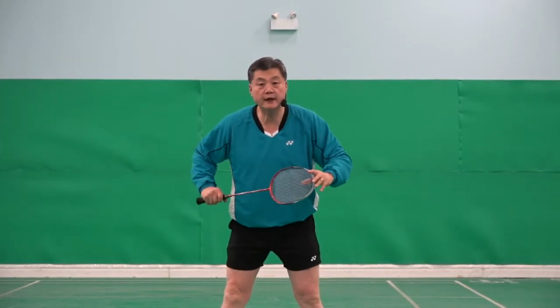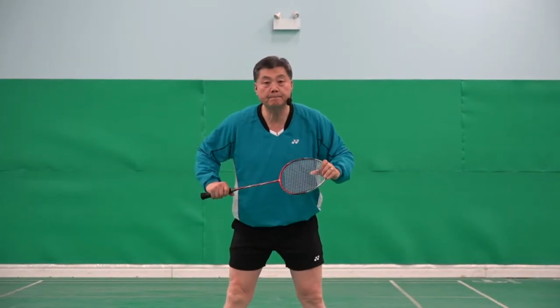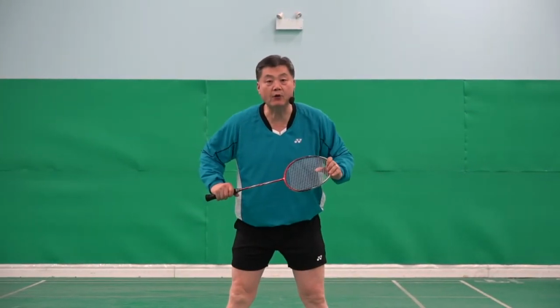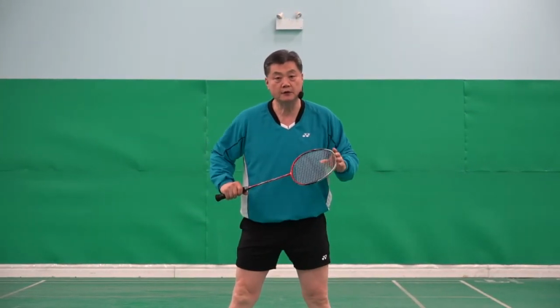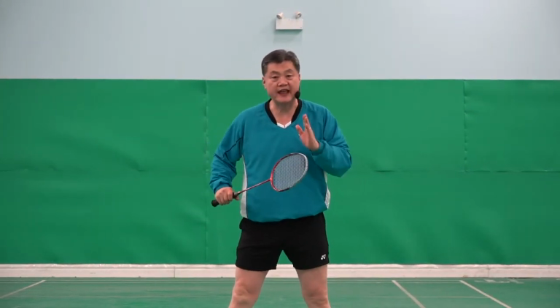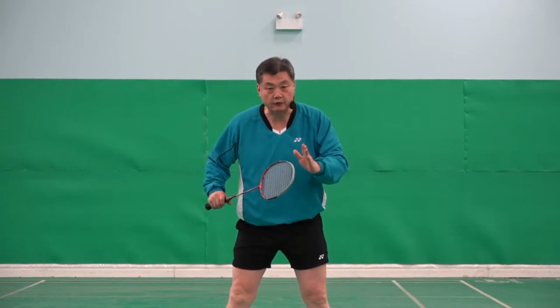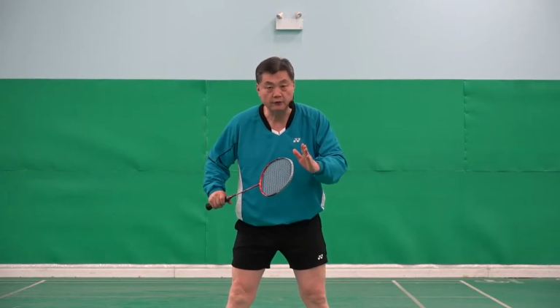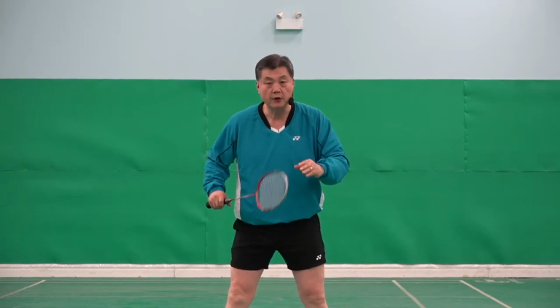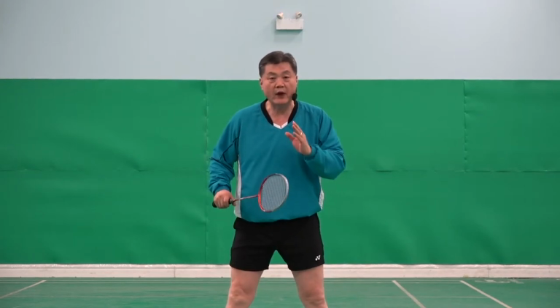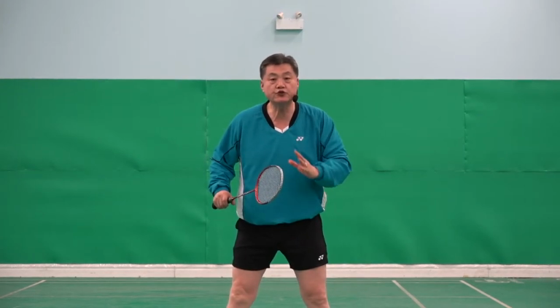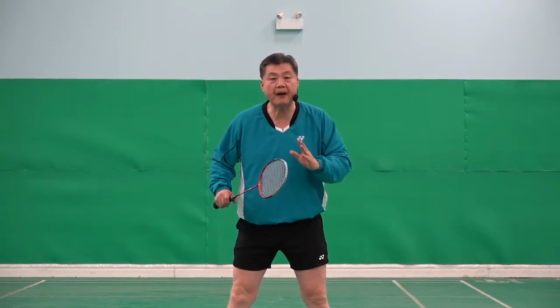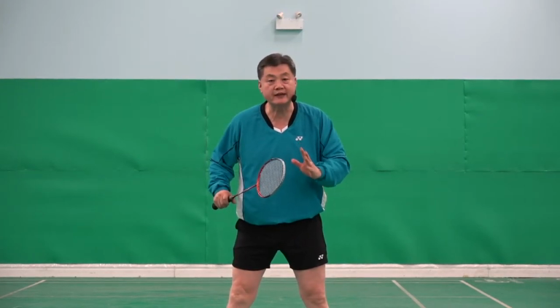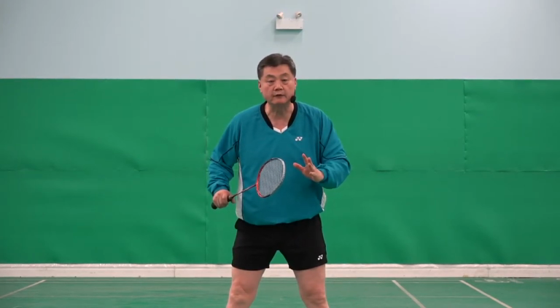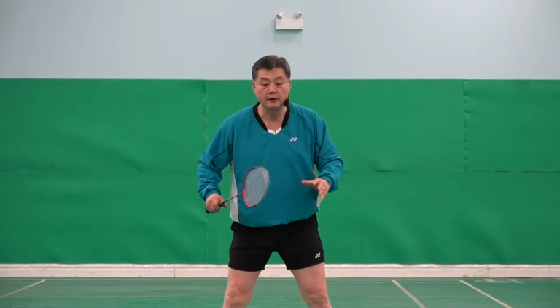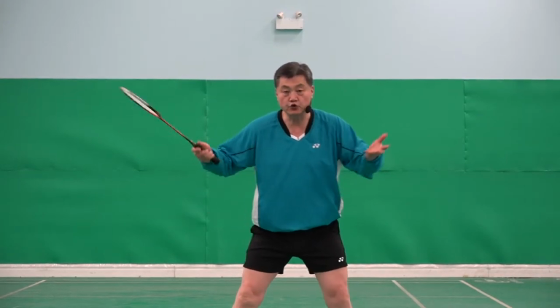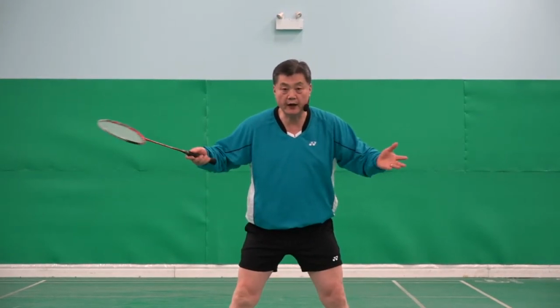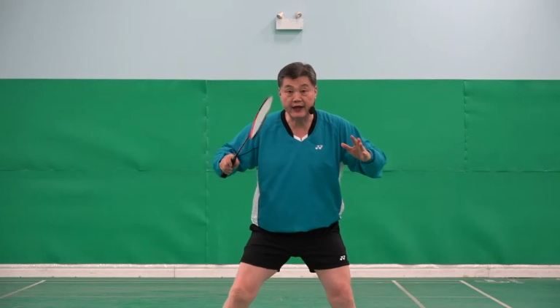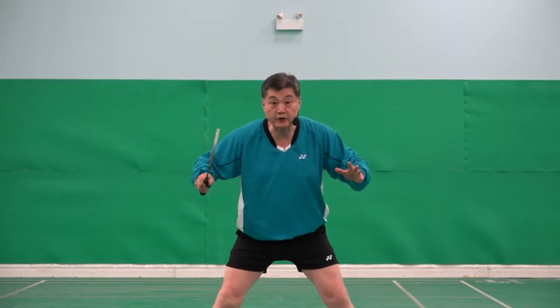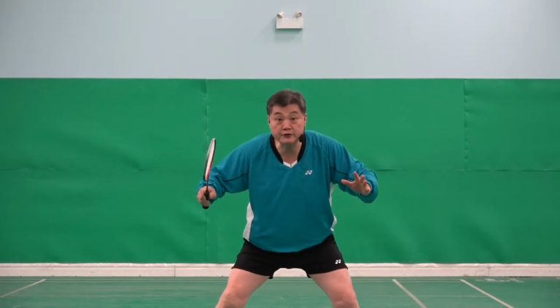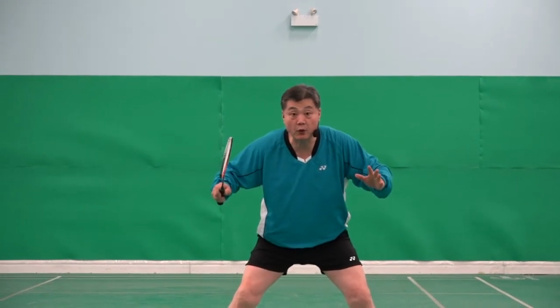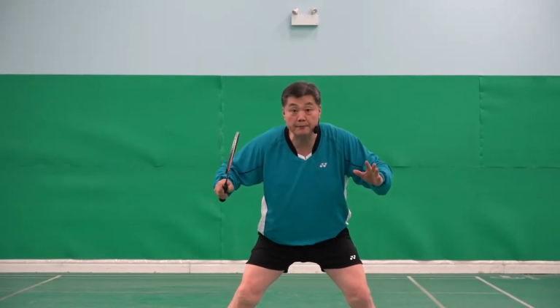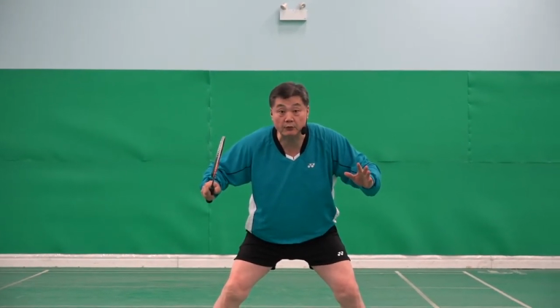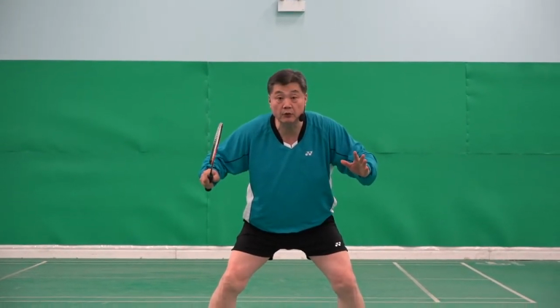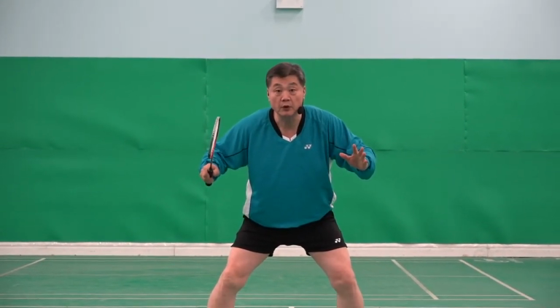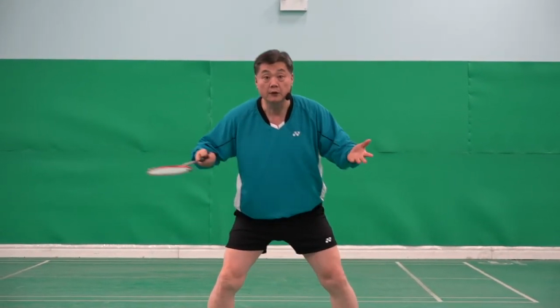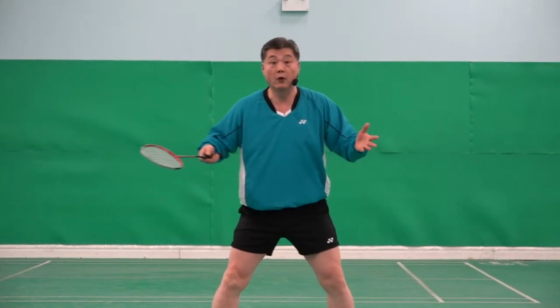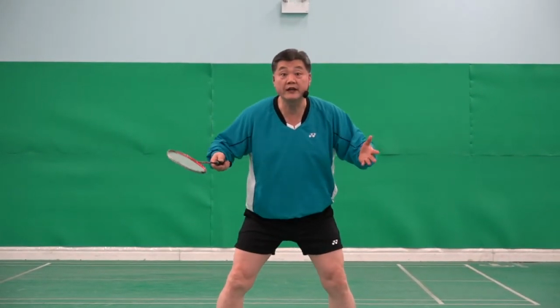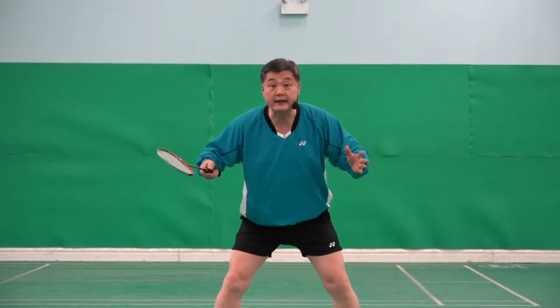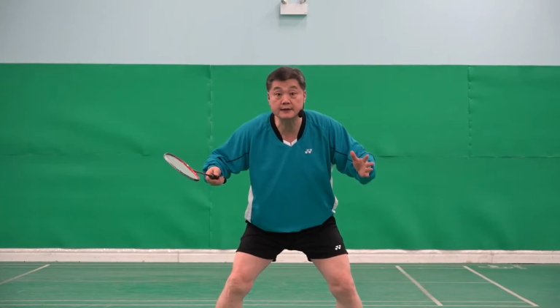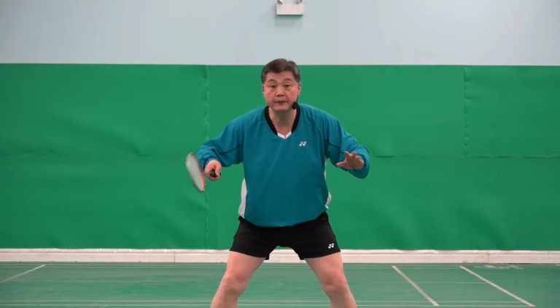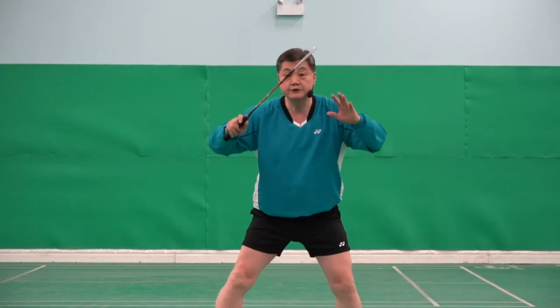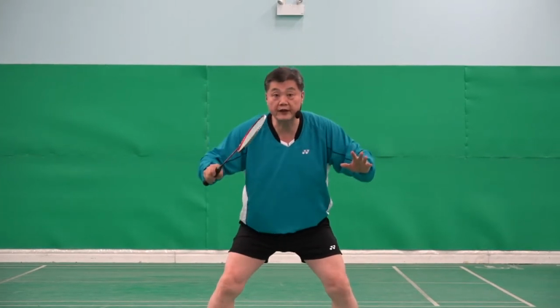Forehand power net kill. When to use the power net kill: so you are at the net in doubles or mixed doubles, or even singles.